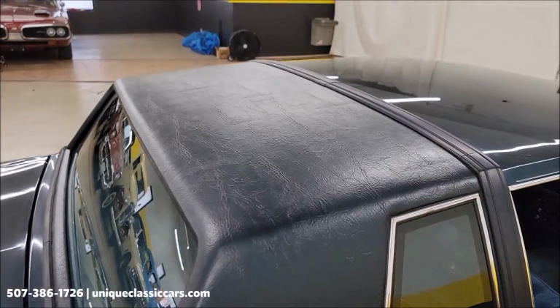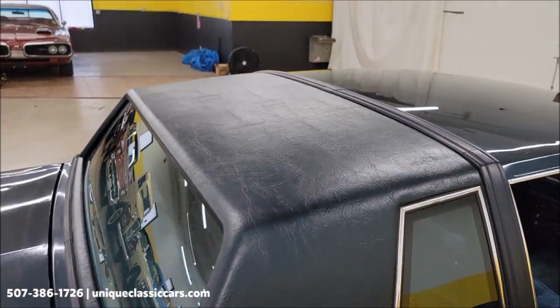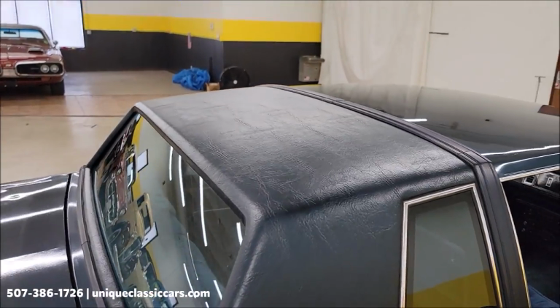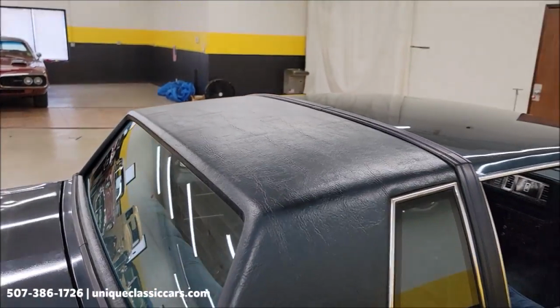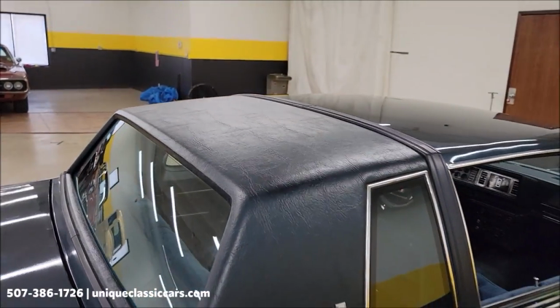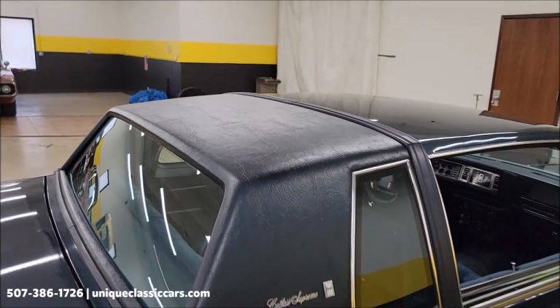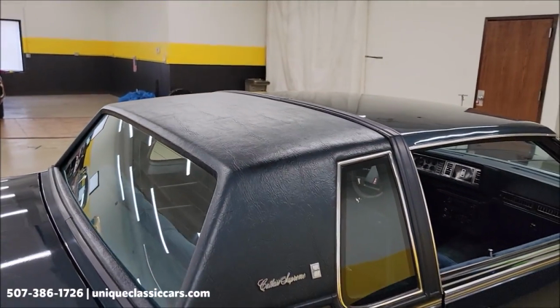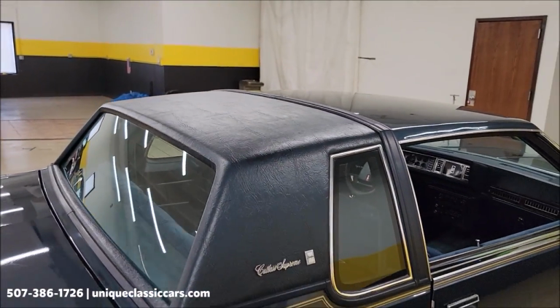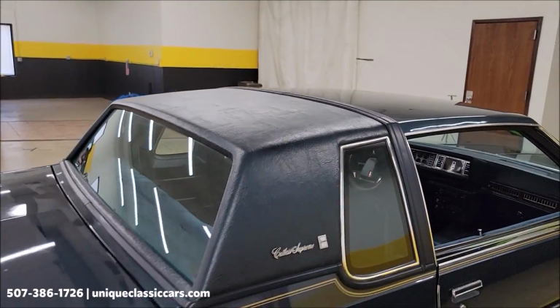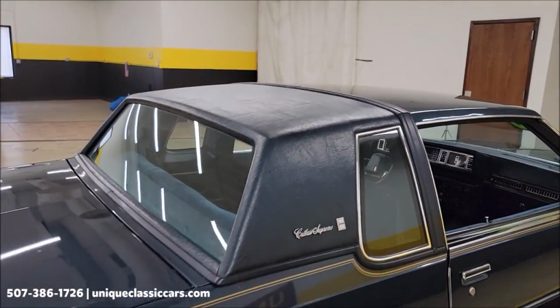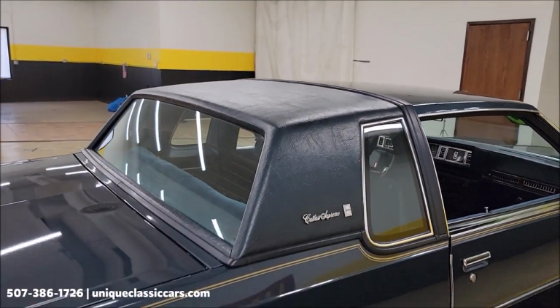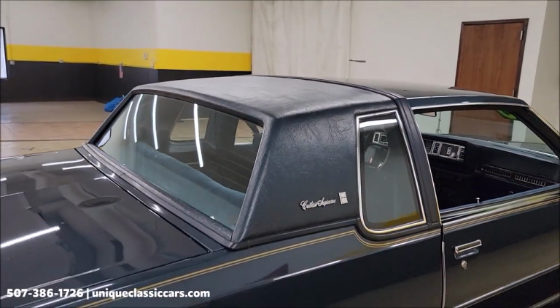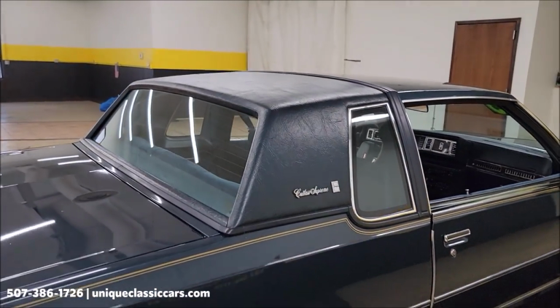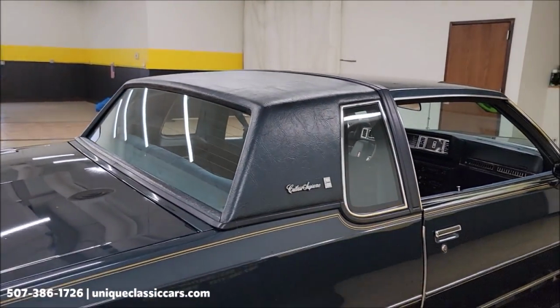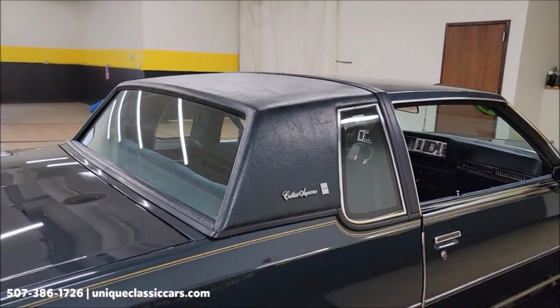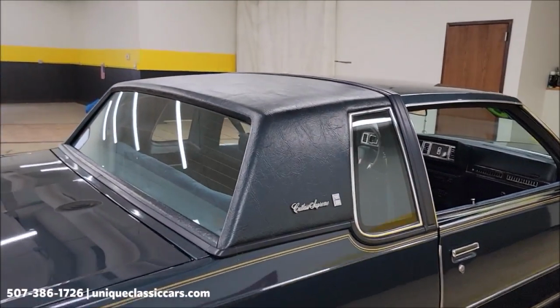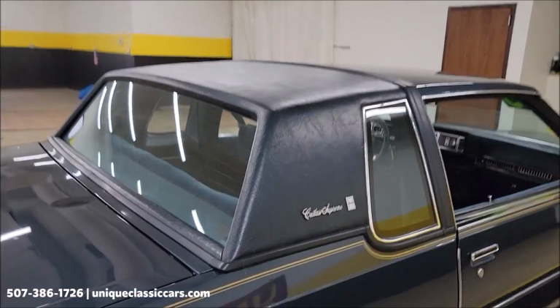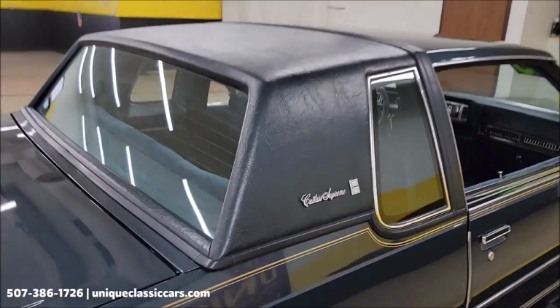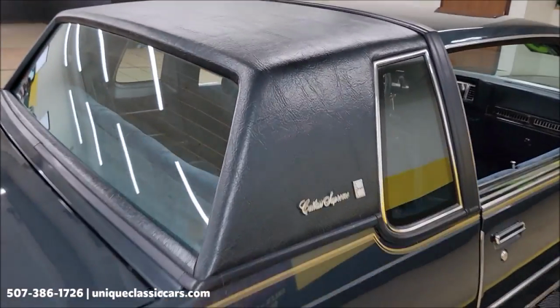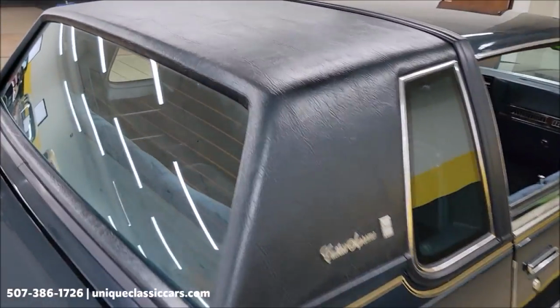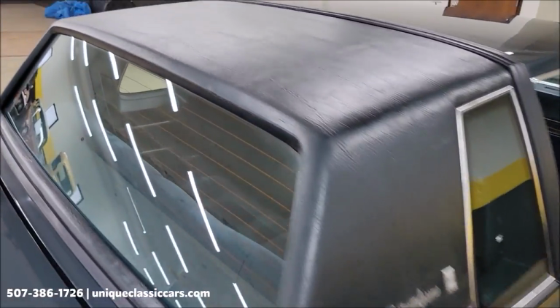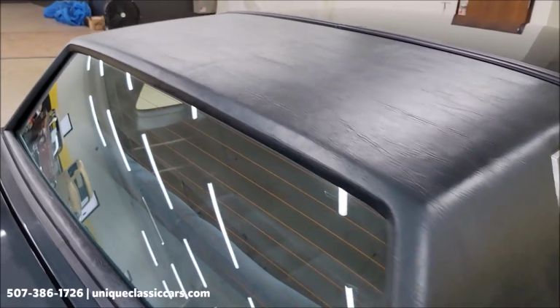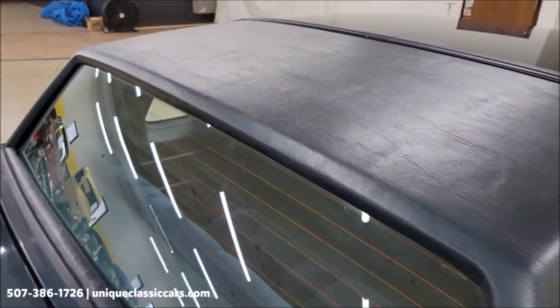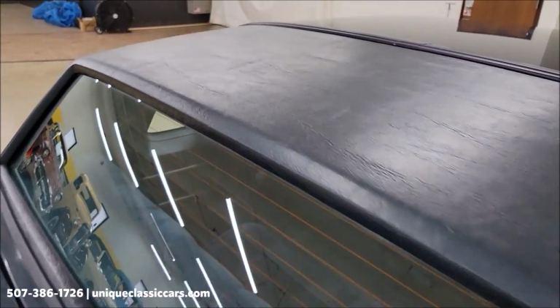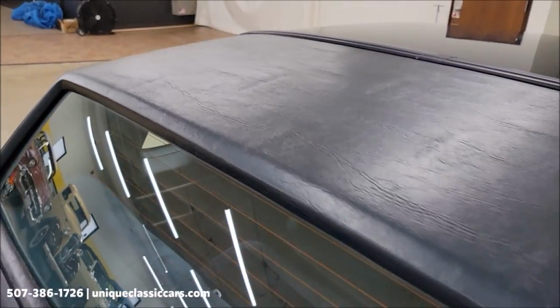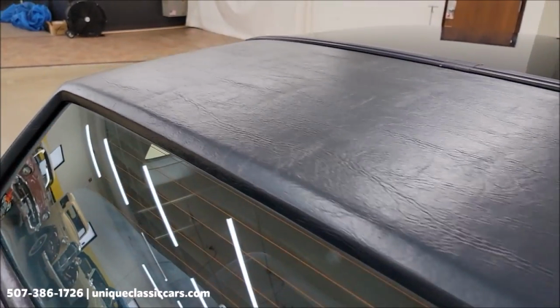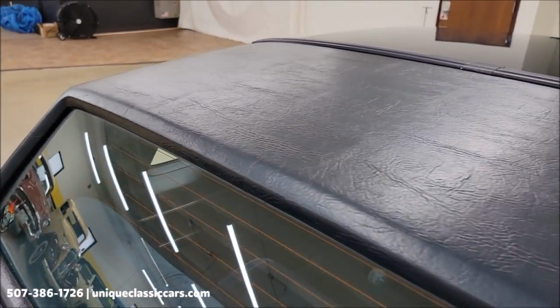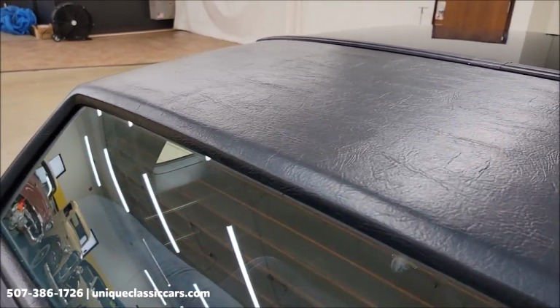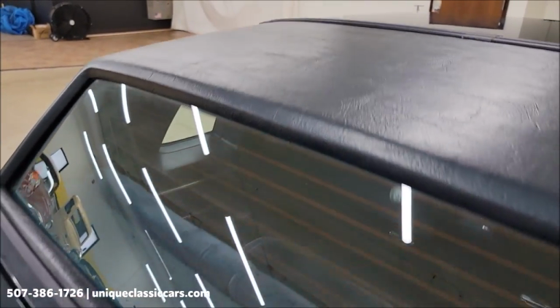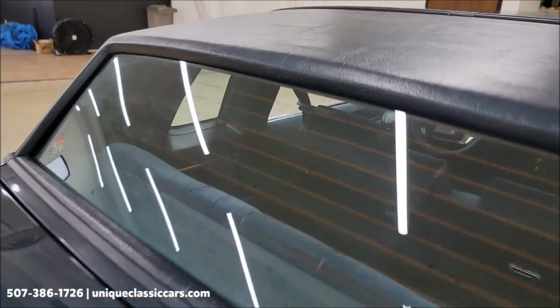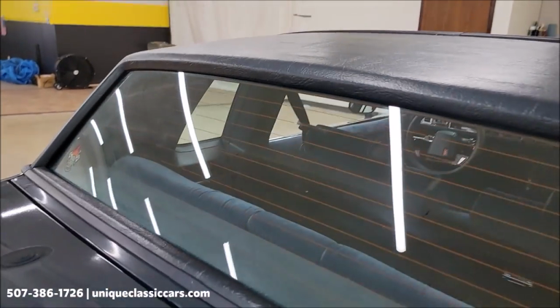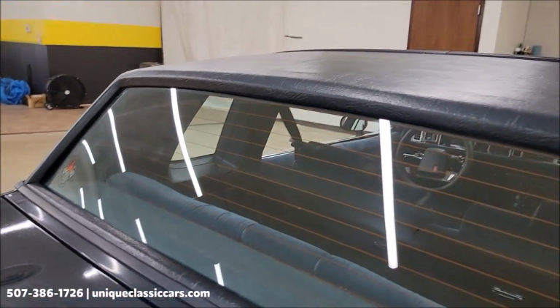Partial vinyl roof — Landau roof, if you will. The vinyl on this is in nice shape too, as you can see. Rear defrost as well.